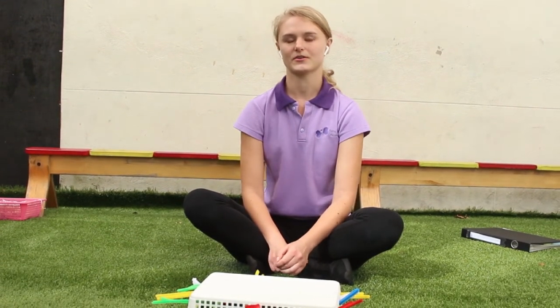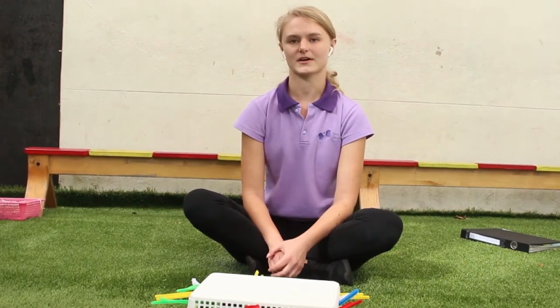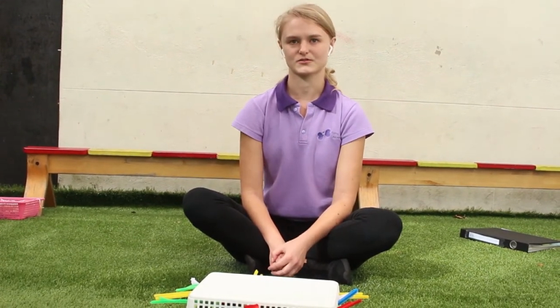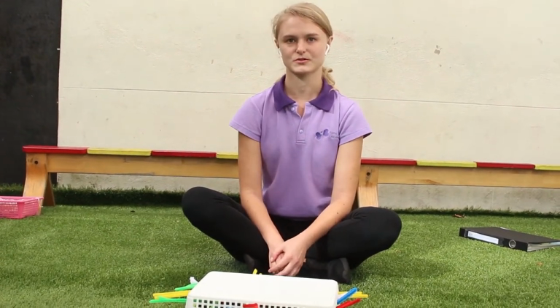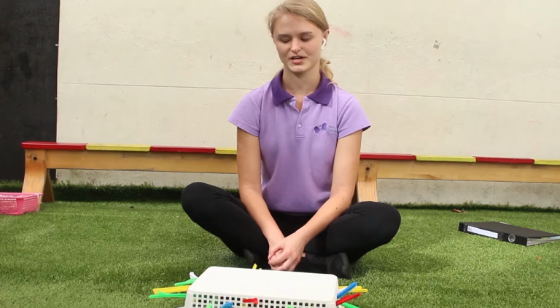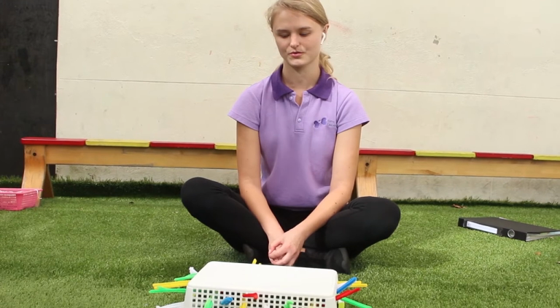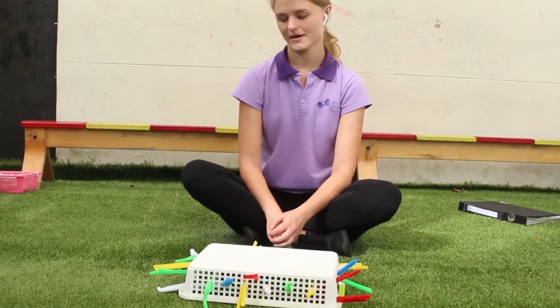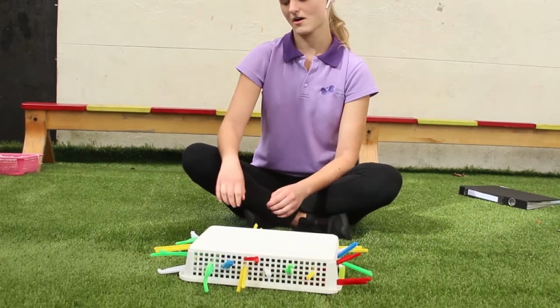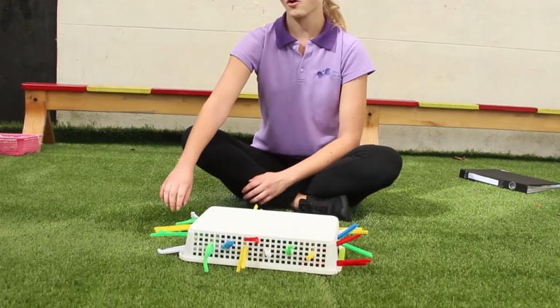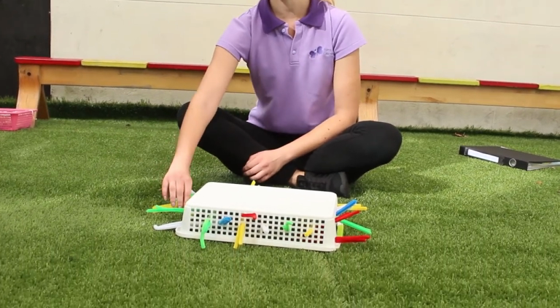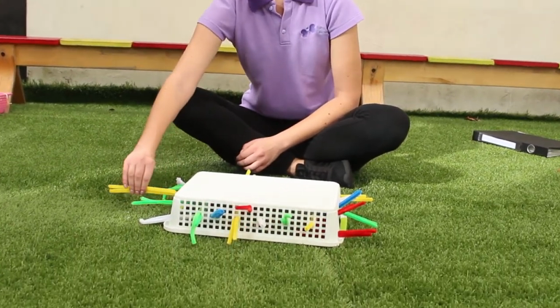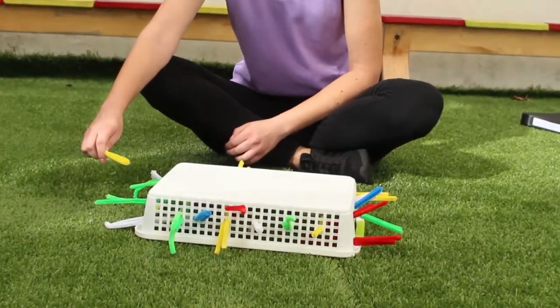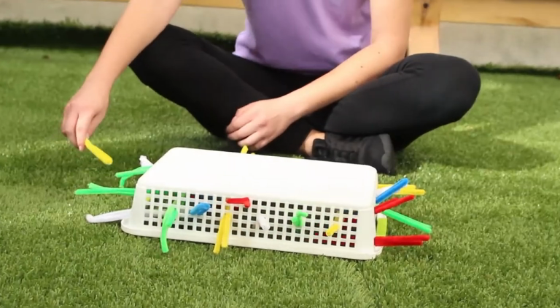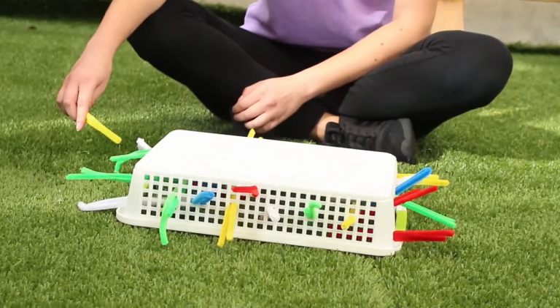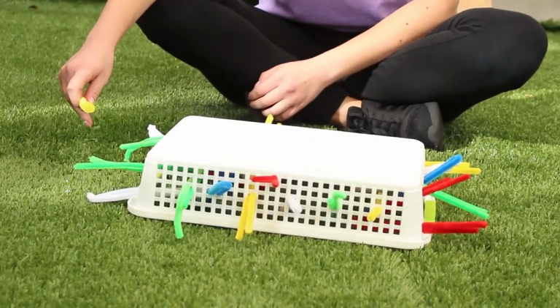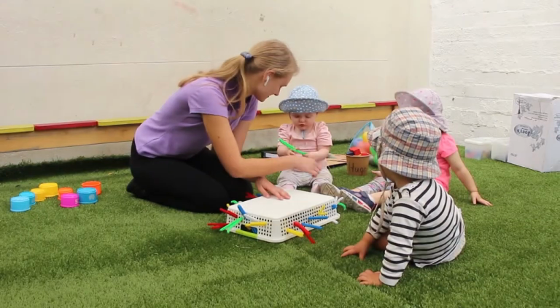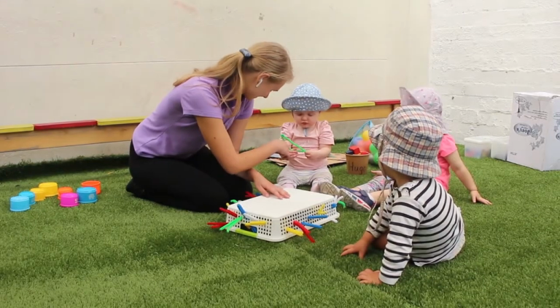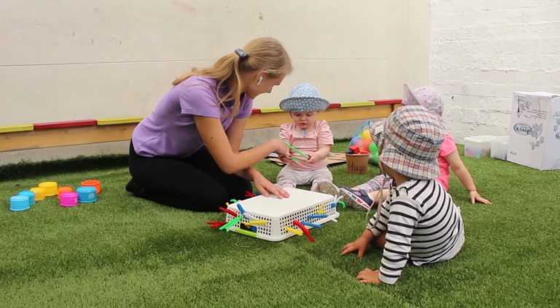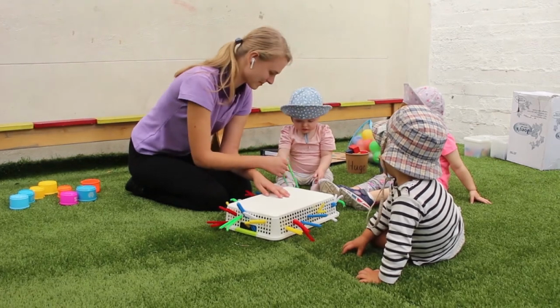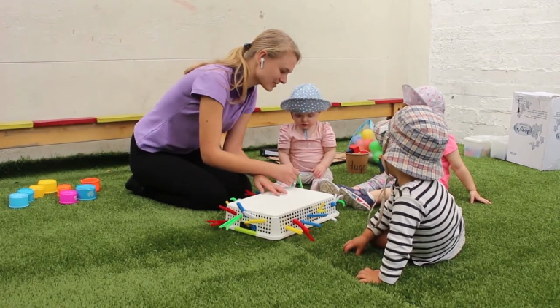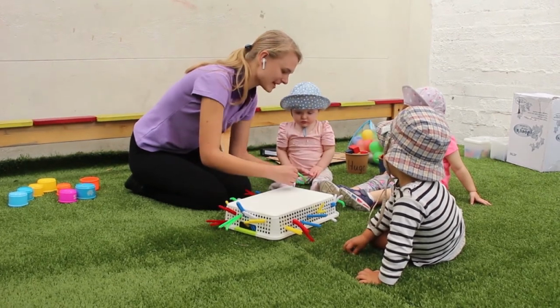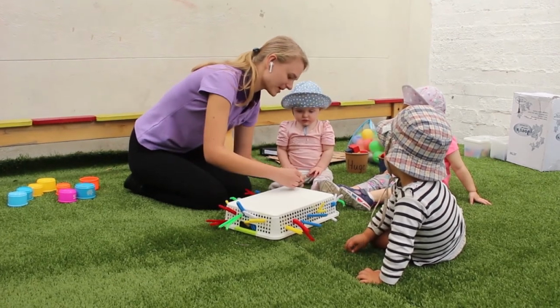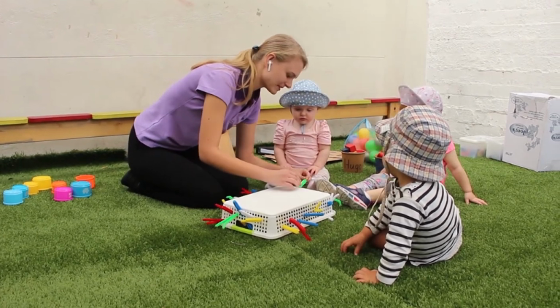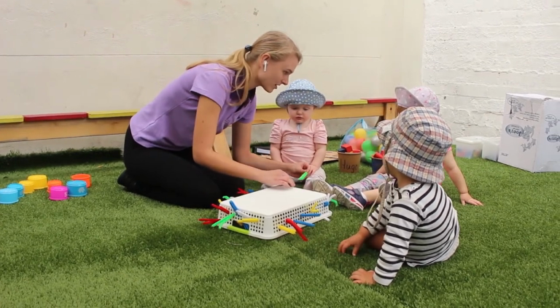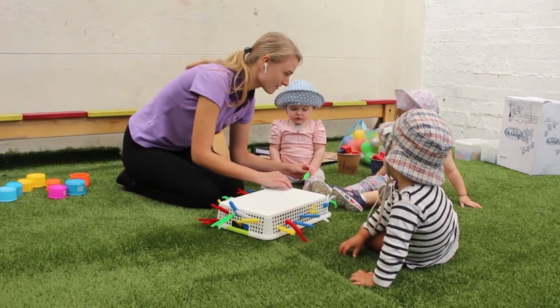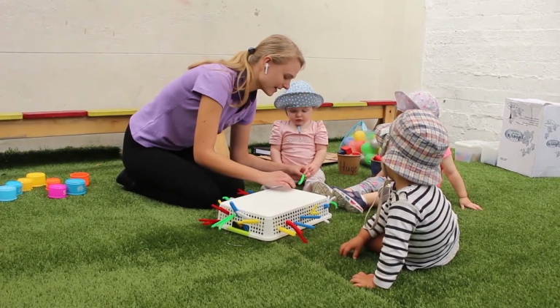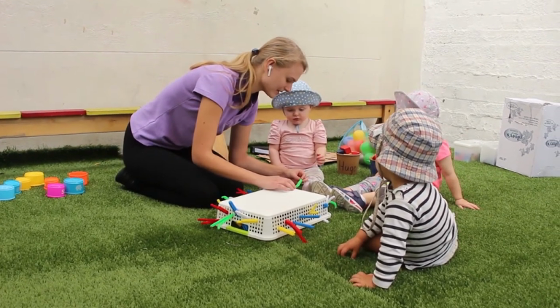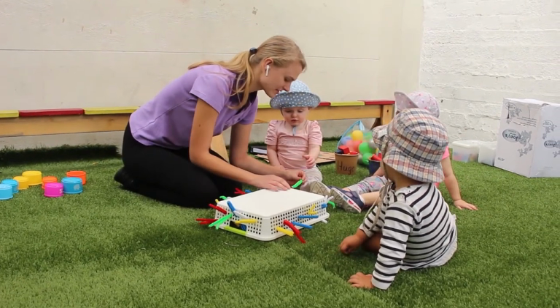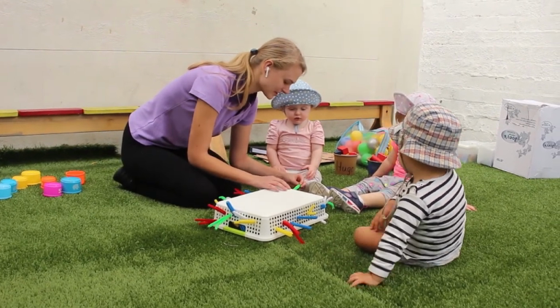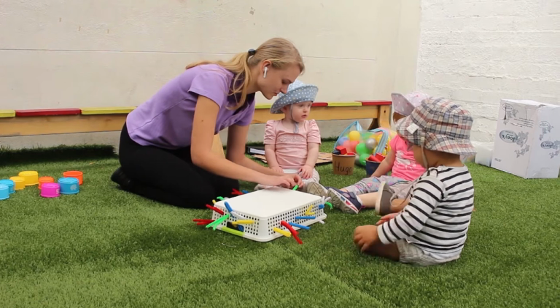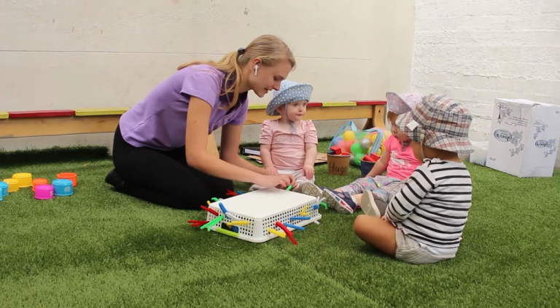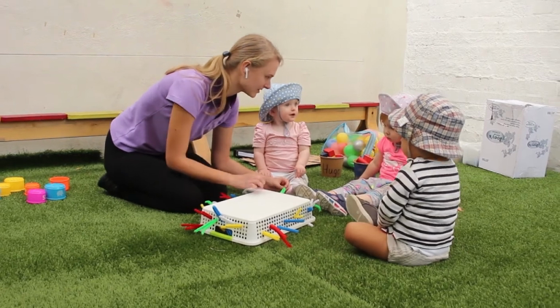Also about hand and finger exercise for strength. You can ask, for example, your child to take off all the yellow pipe cleaners, and we have to take it off, and you later can try to put it again.